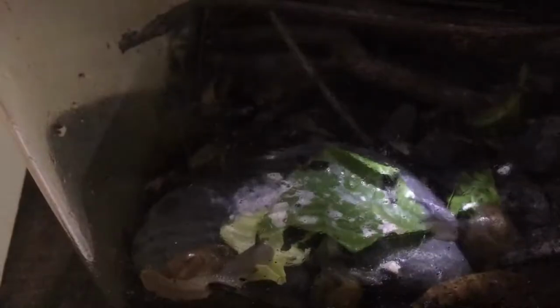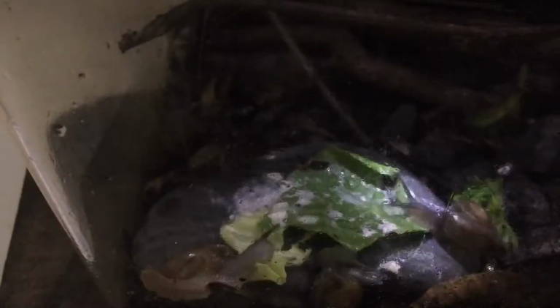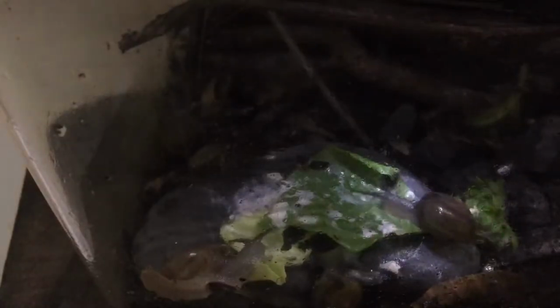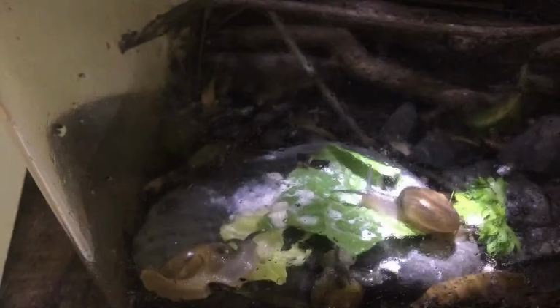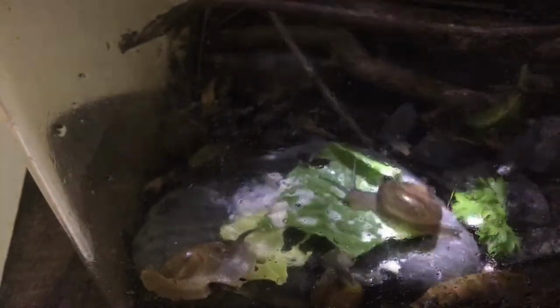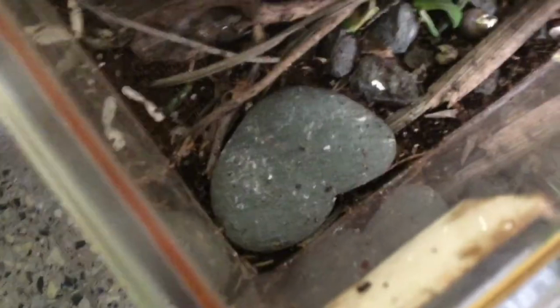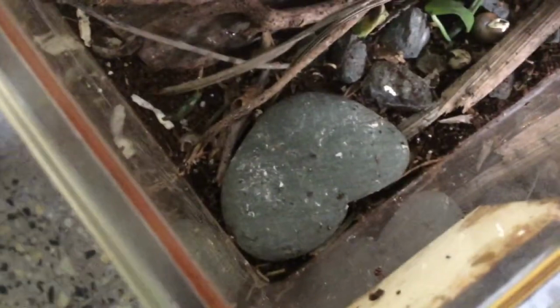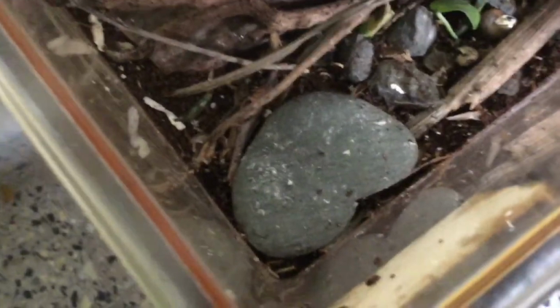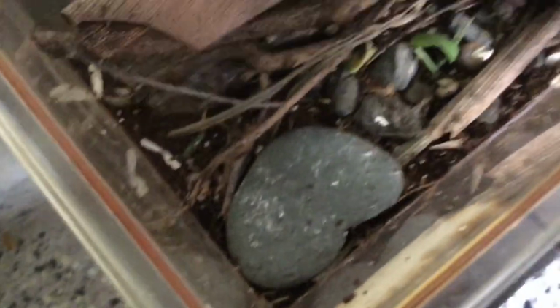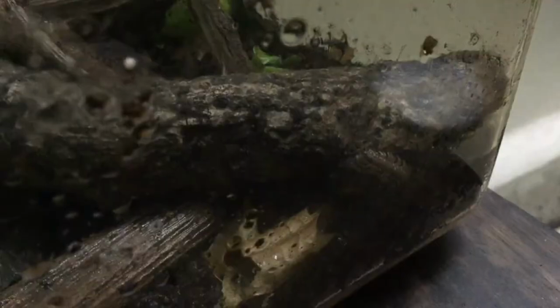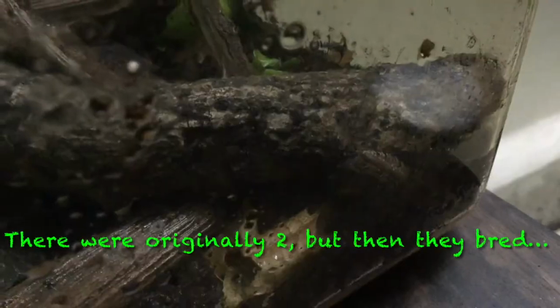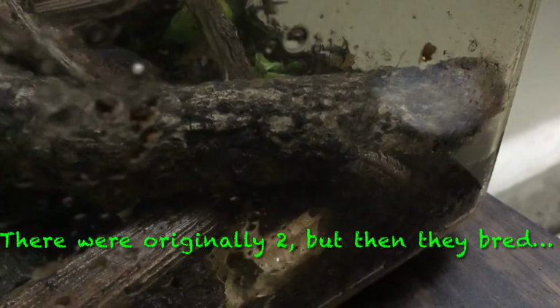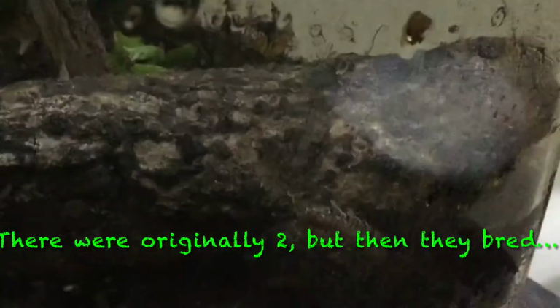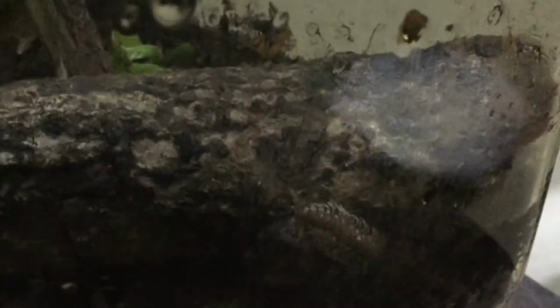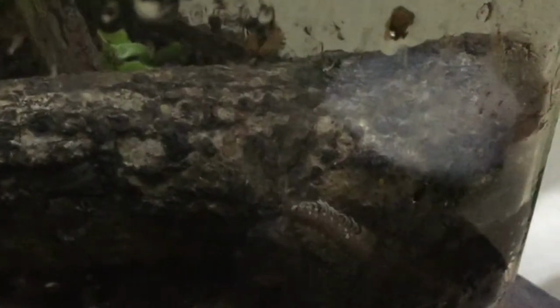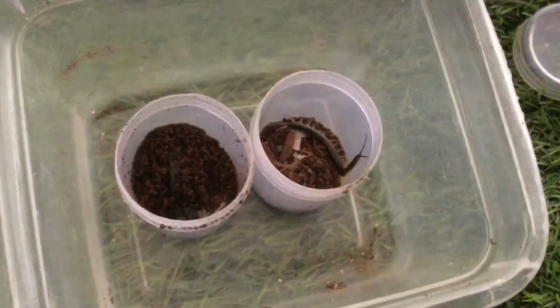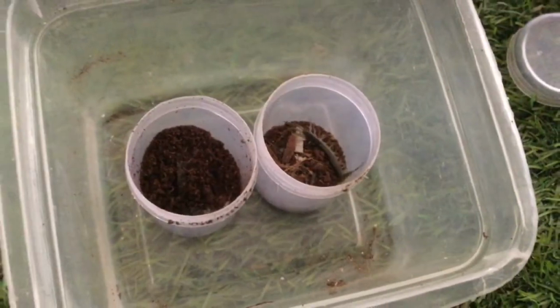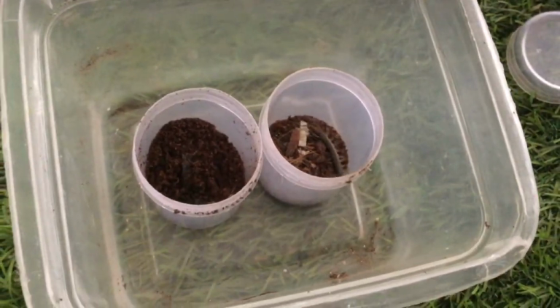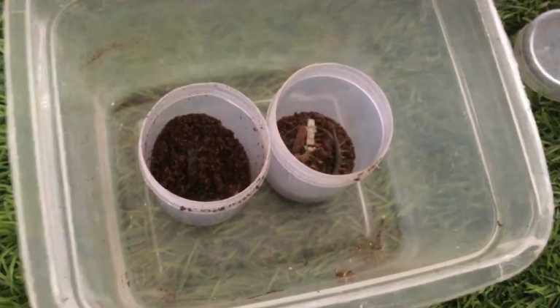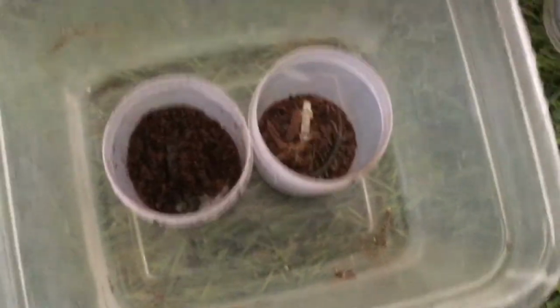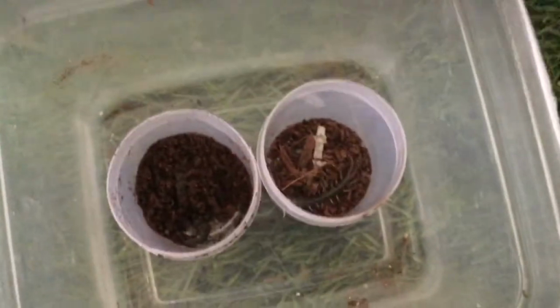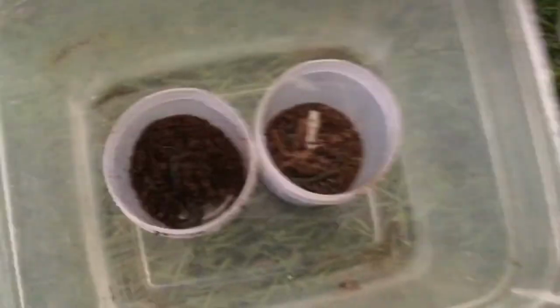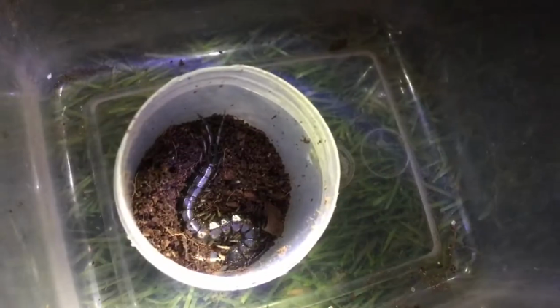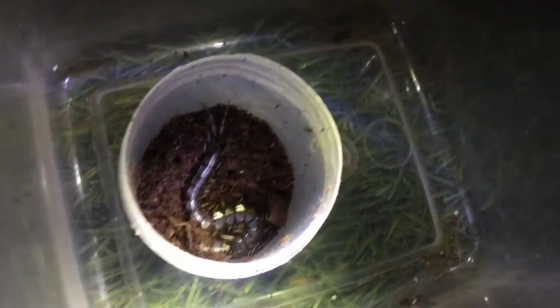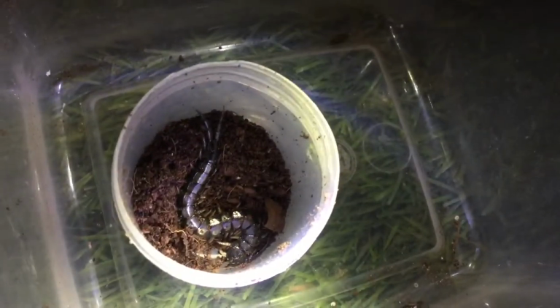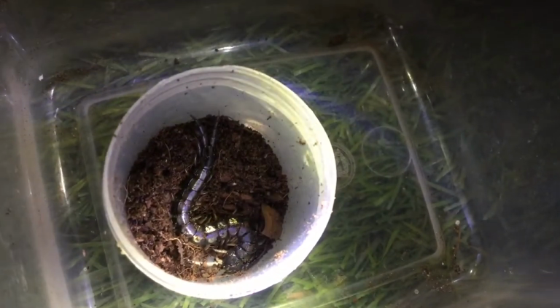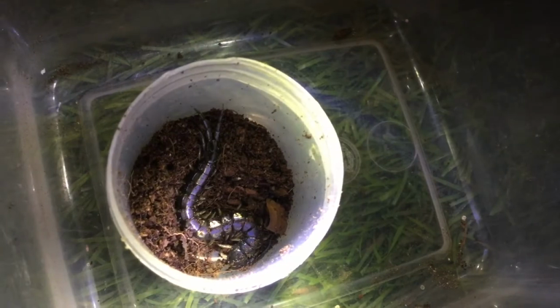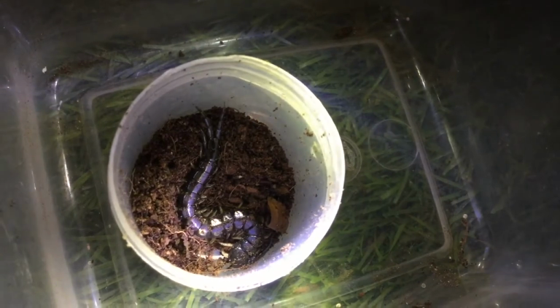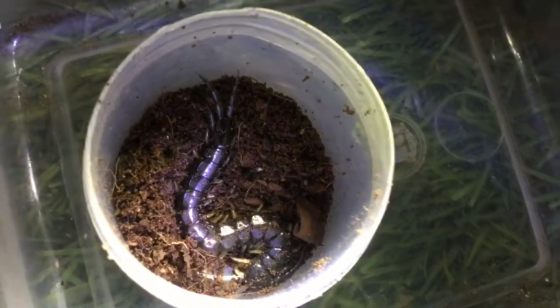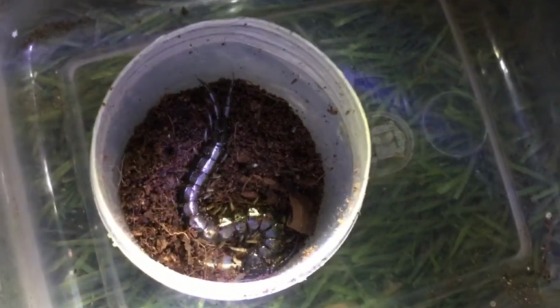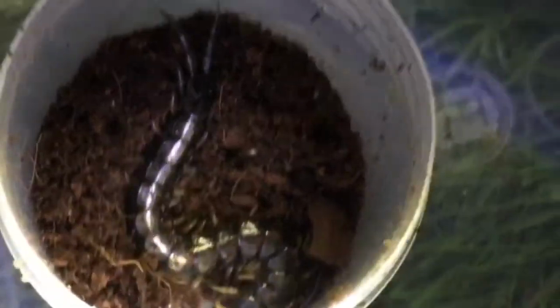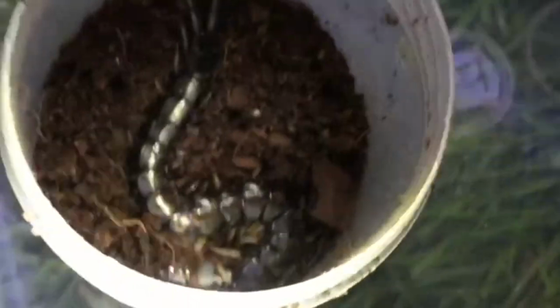The next update is the terrarium is absolutely taken over by millipedes. I also managed to acquire two centipedes from my friend's place. I love the jet black coloration of these centipedes and they are absolute monstrosities.